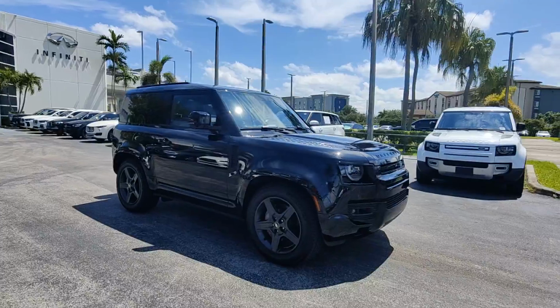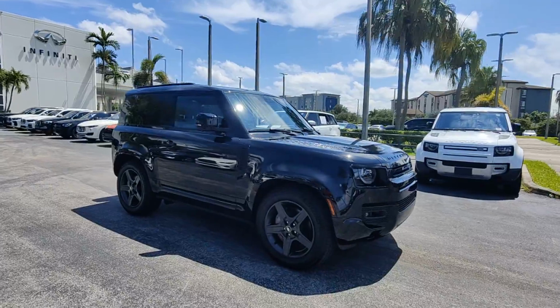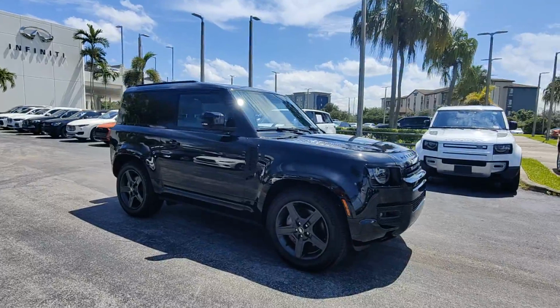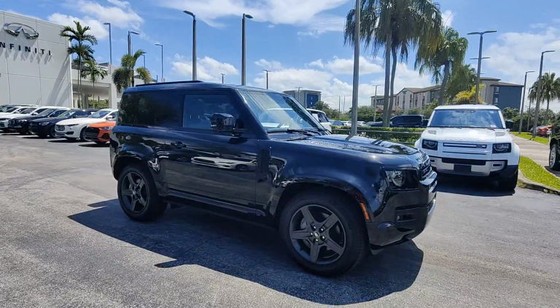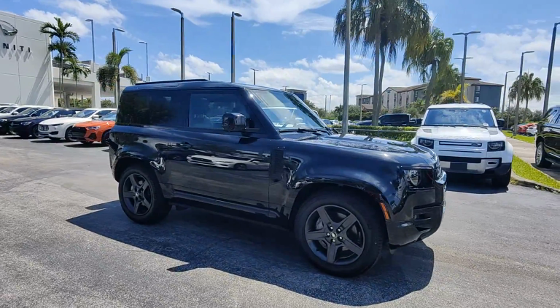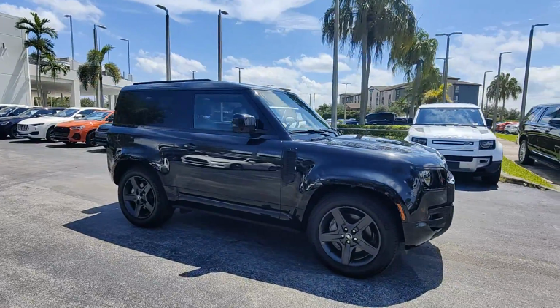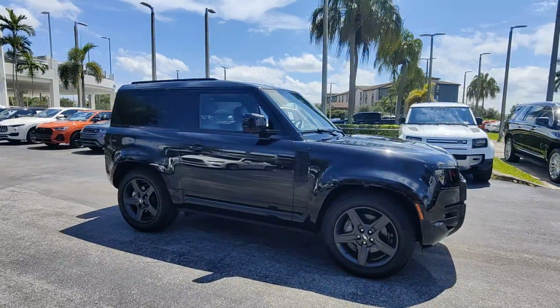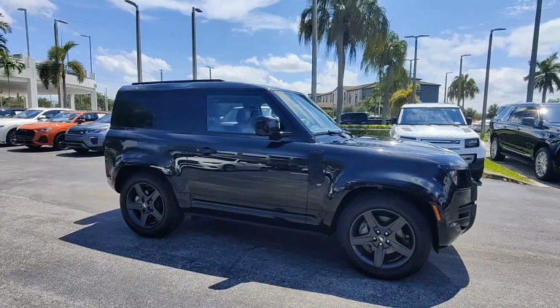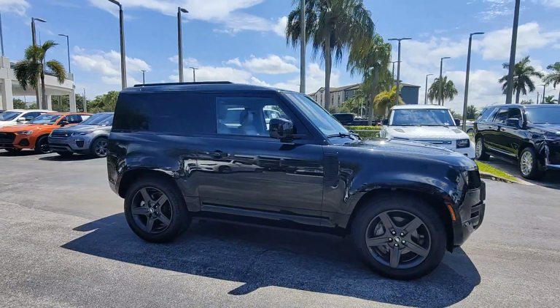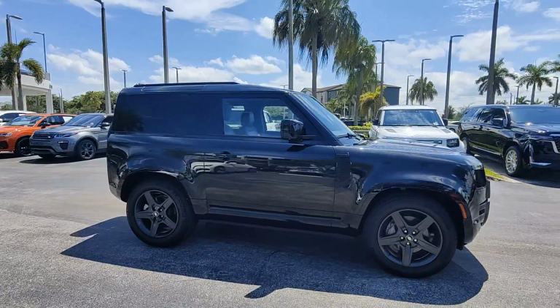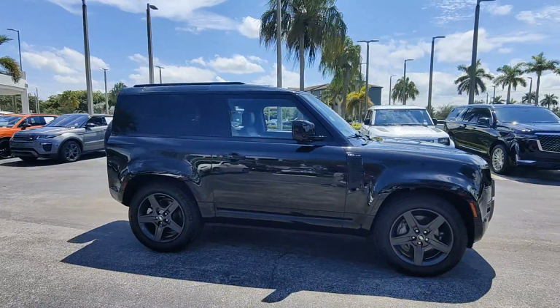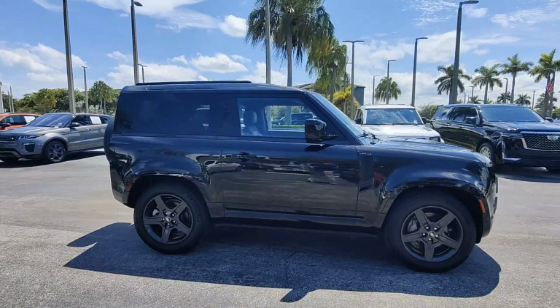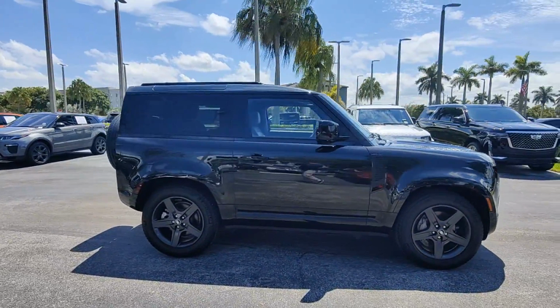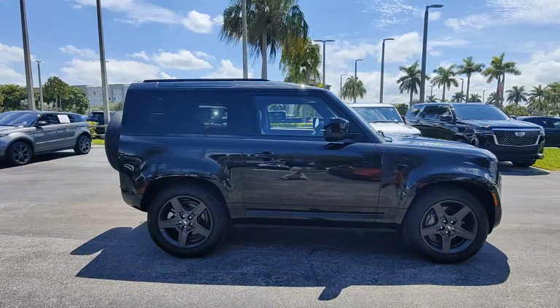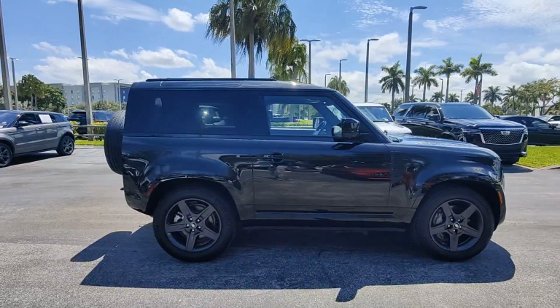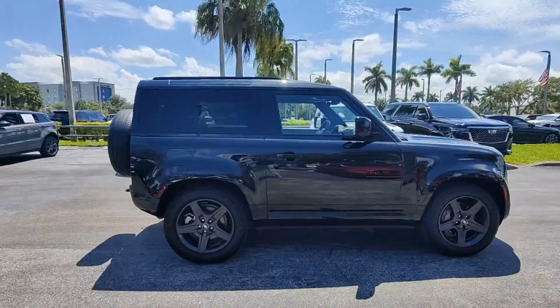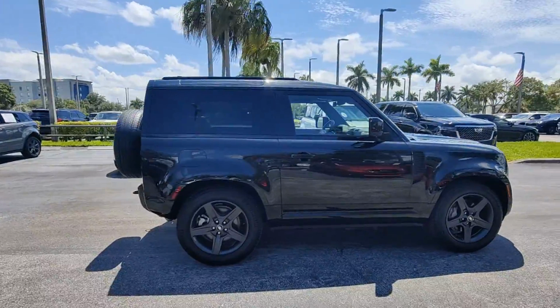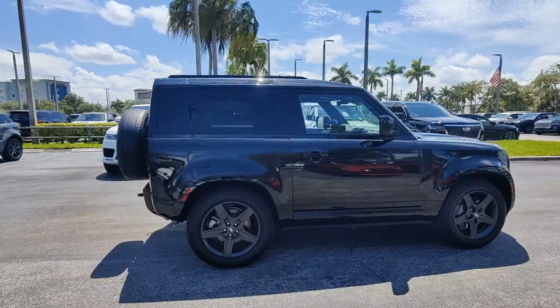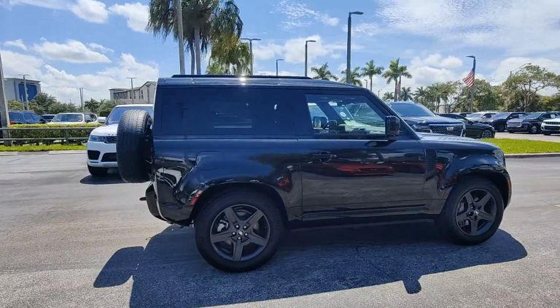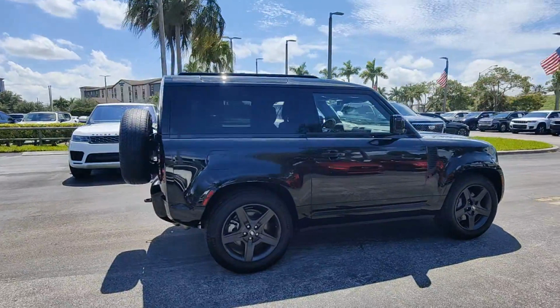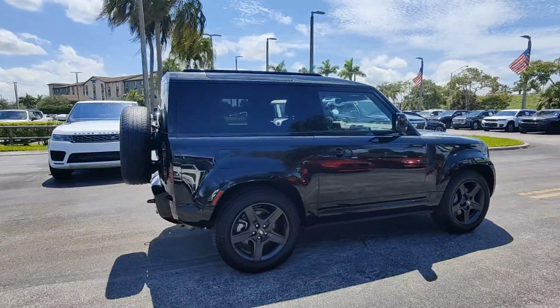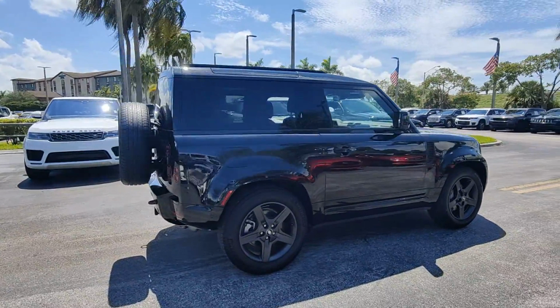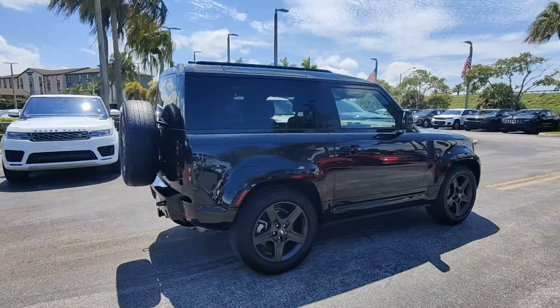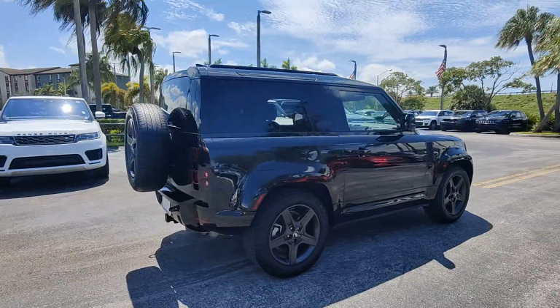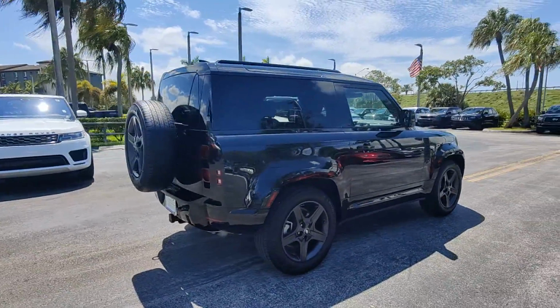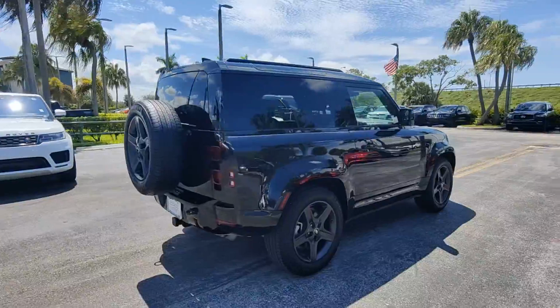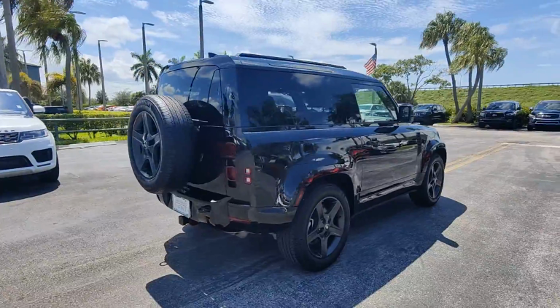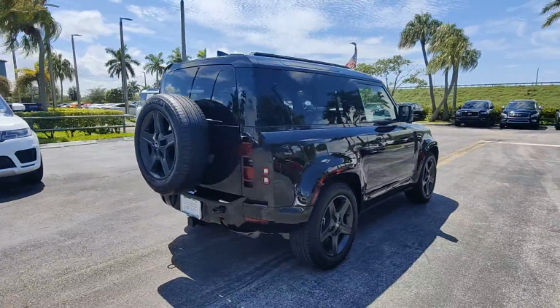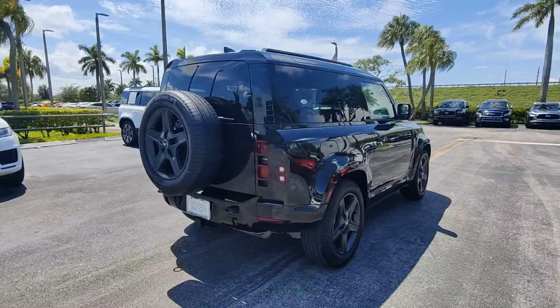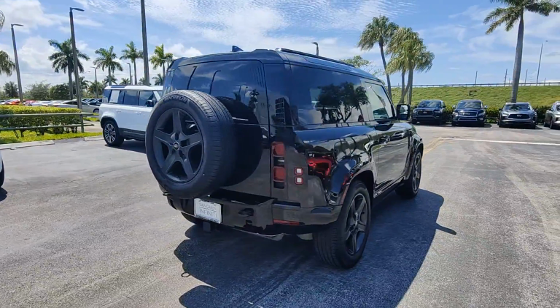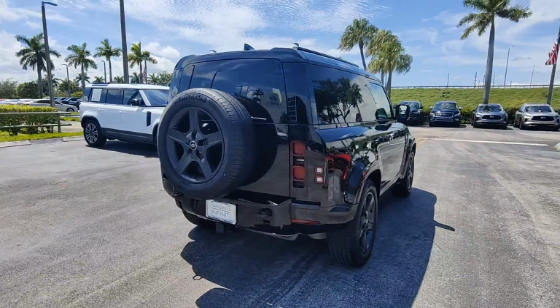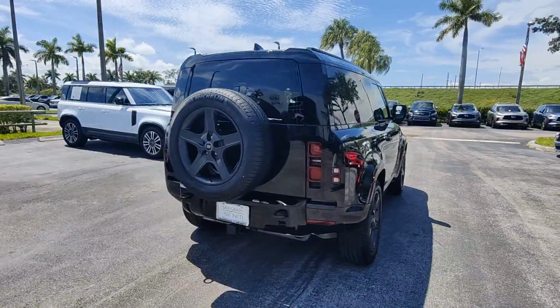This could be the car for you. The 2024 Land Rover Defender. With less than 20,000 miles on the odometer, this vehicle provides excellent value.